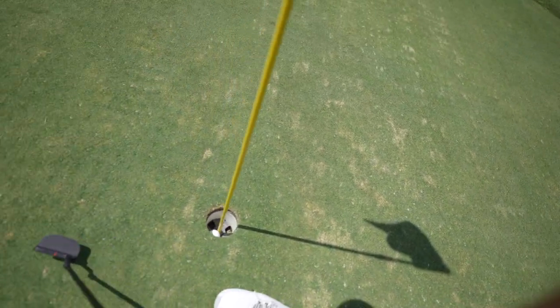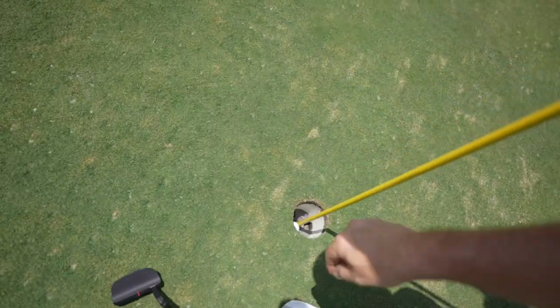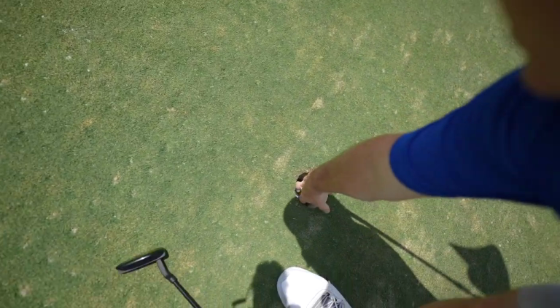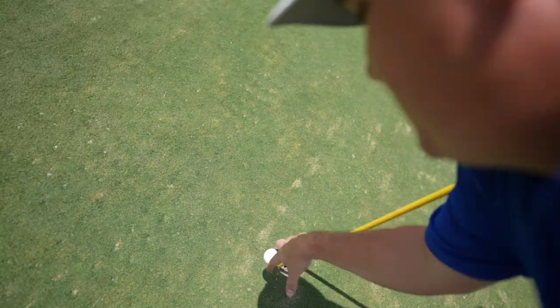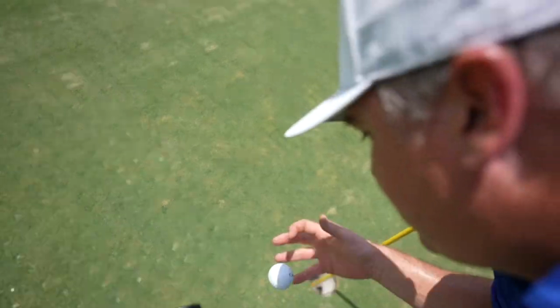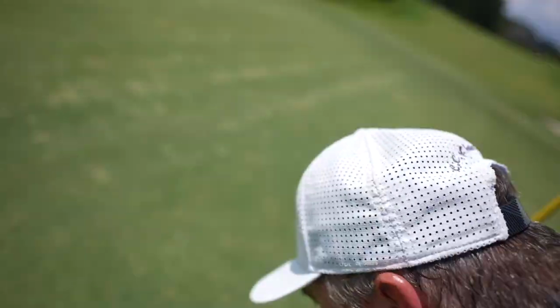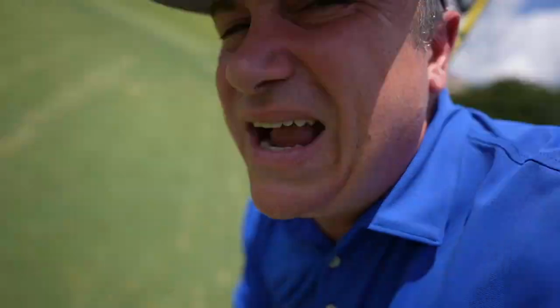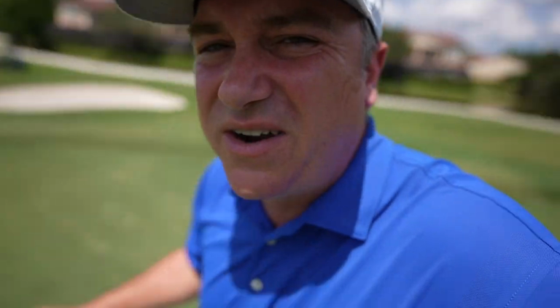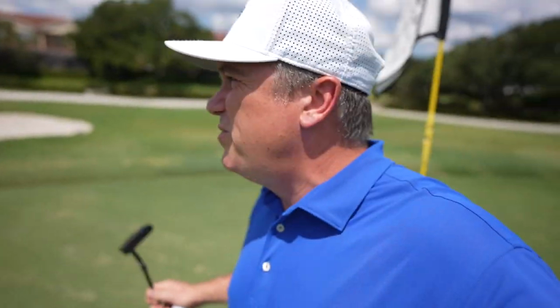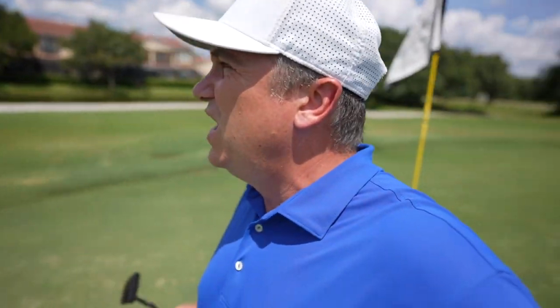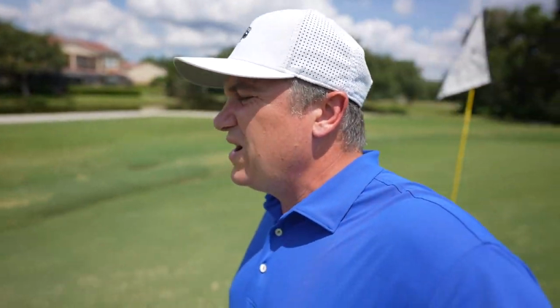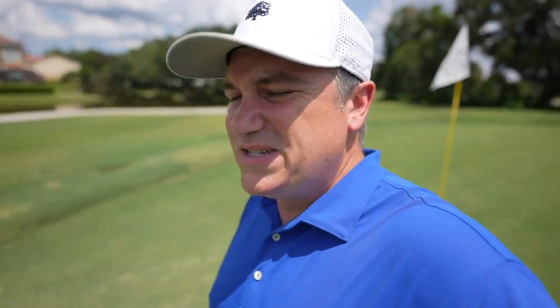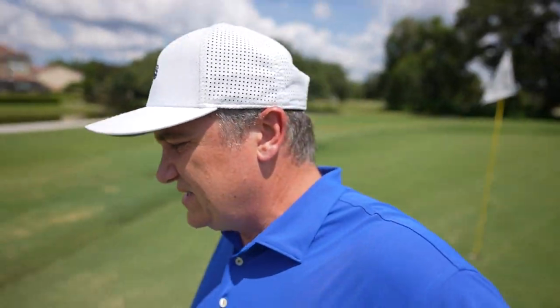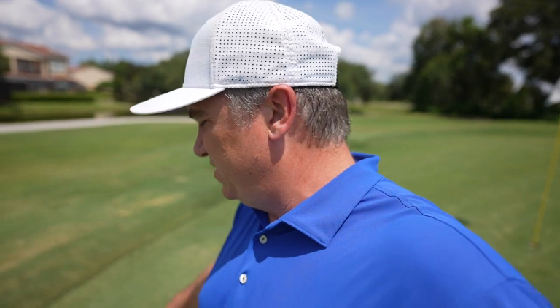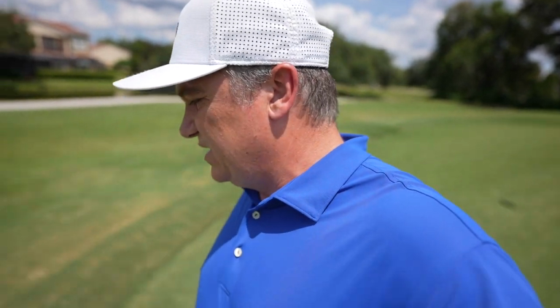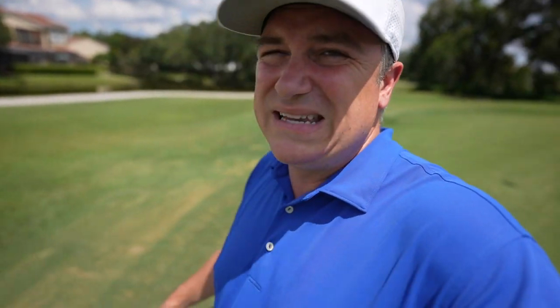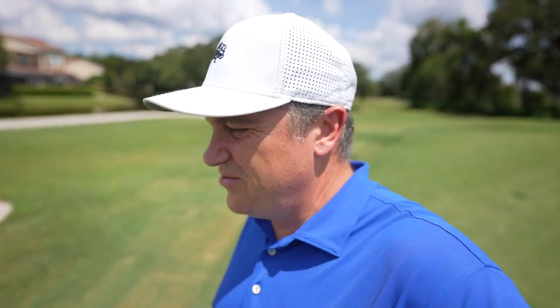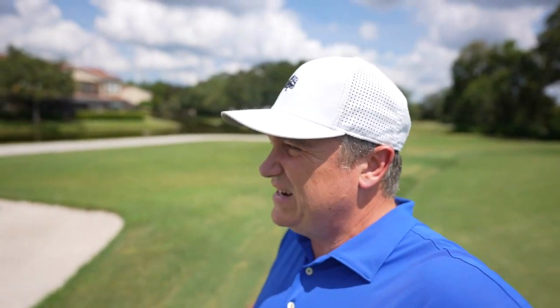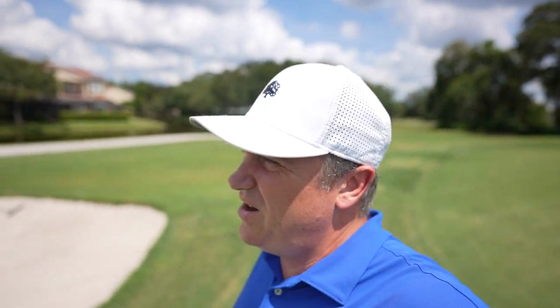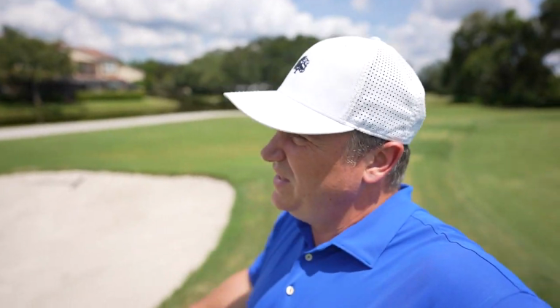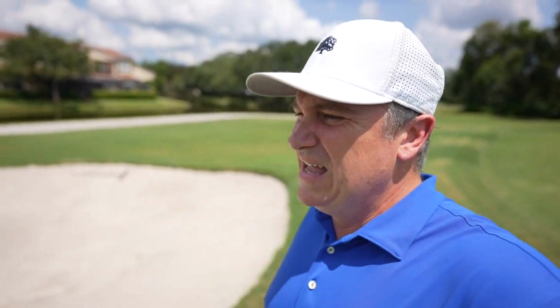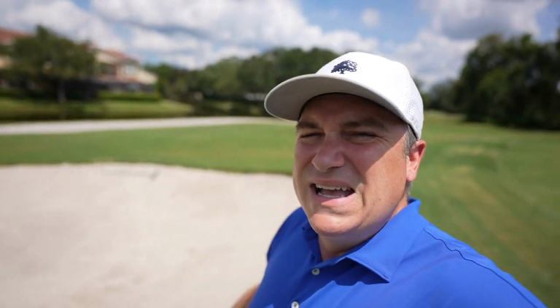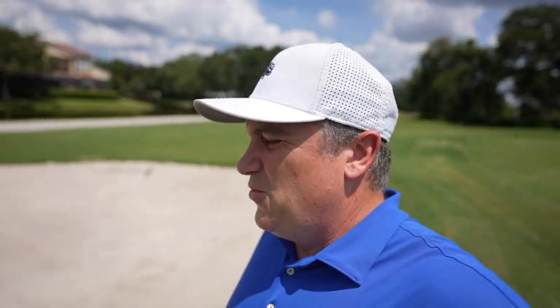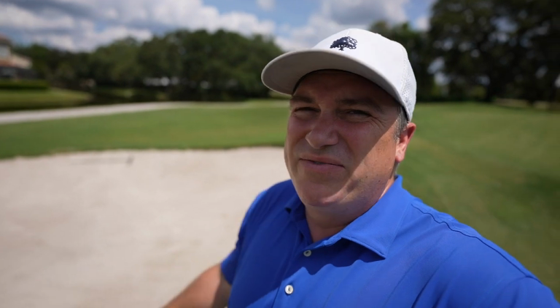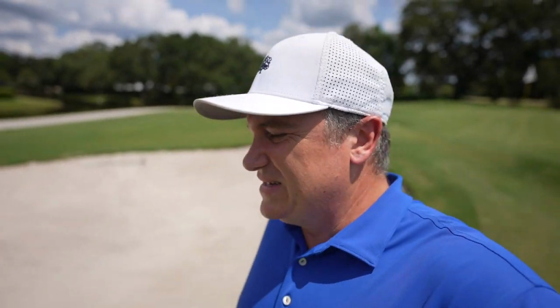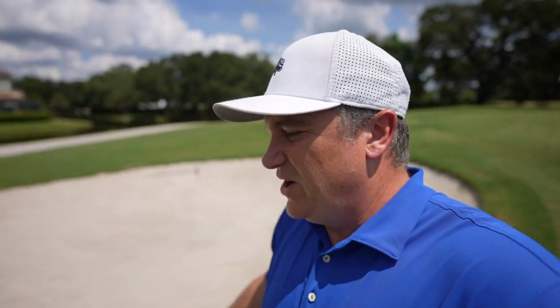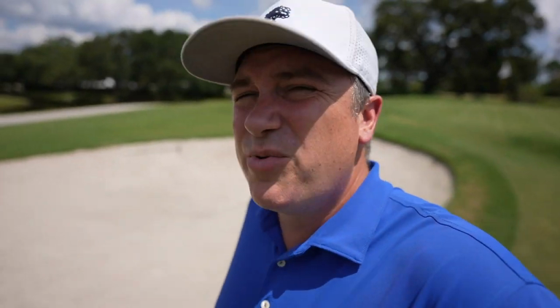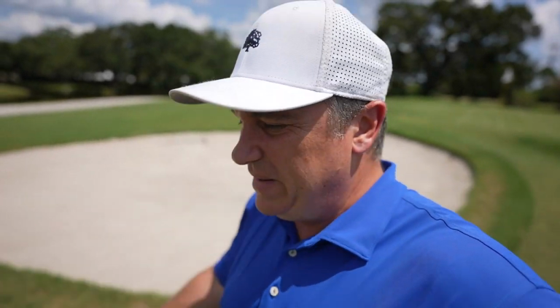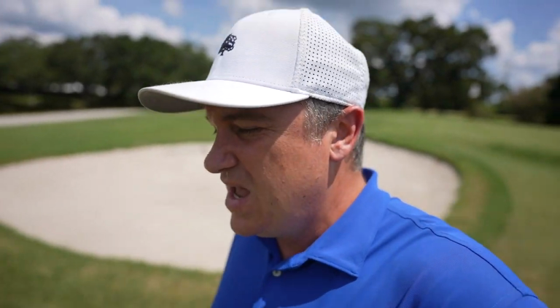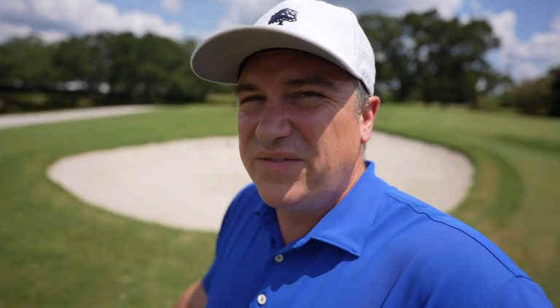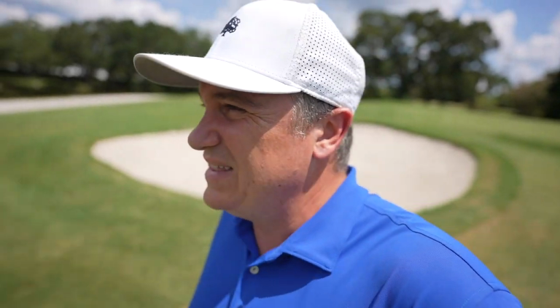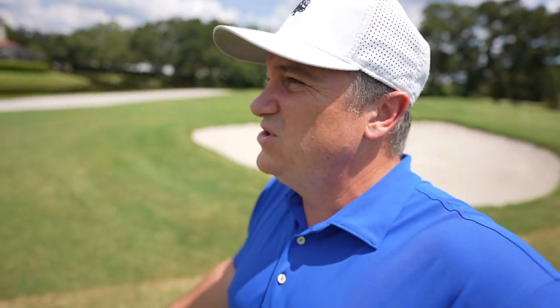Tapping in for bogey to start — not exactly the start I was hoping for. We're going to have to hit some greens here in order to score because we've got these aerated greens today. They were aerated only about a week and a half to two weeks ago, so they're pretty bumpy. We're going to have to hit them tight.